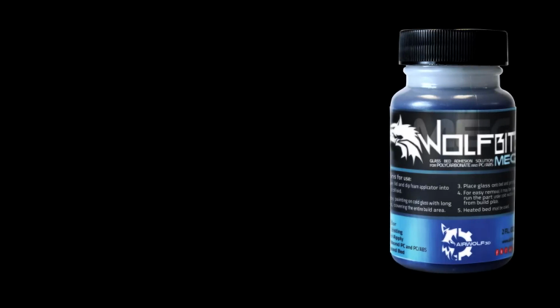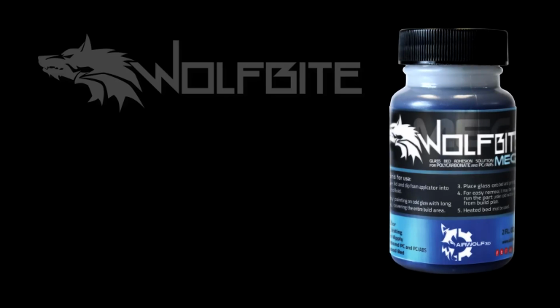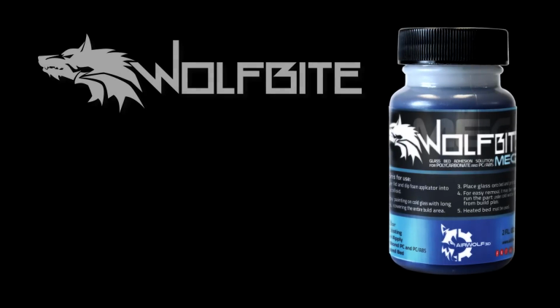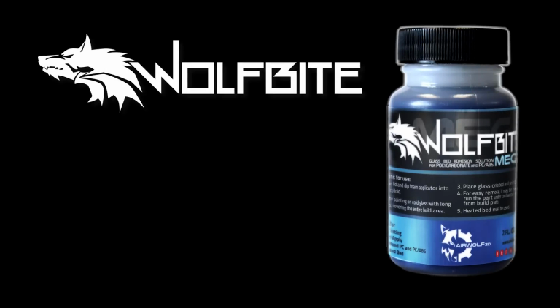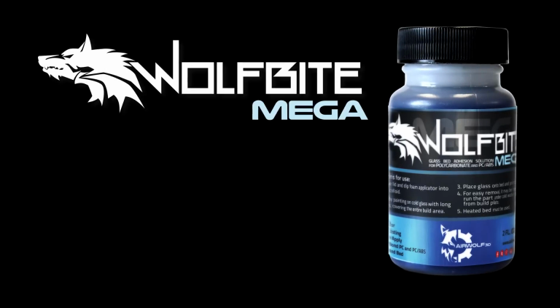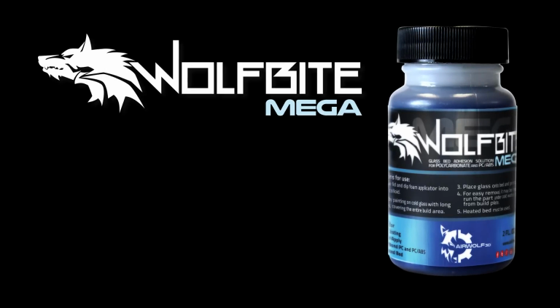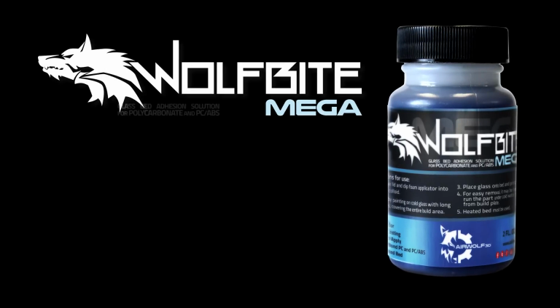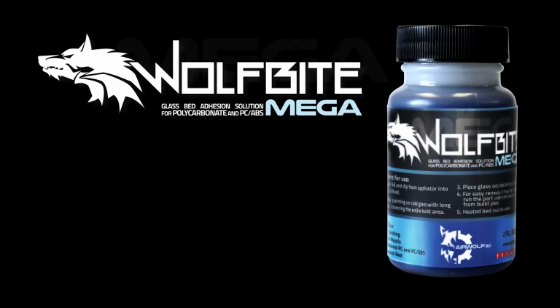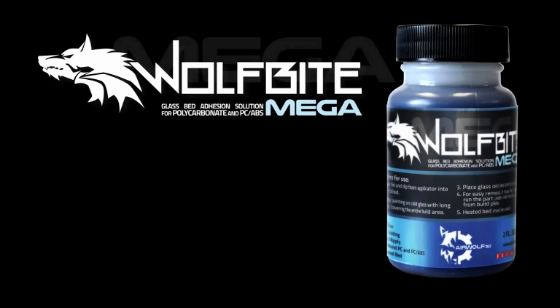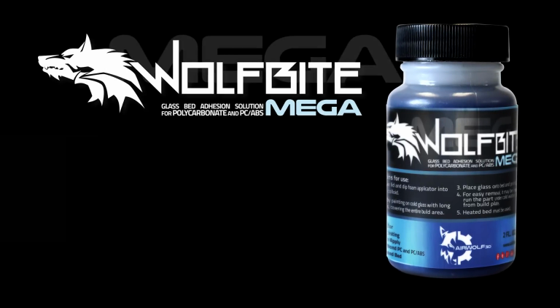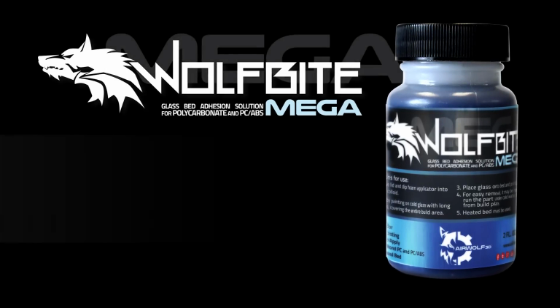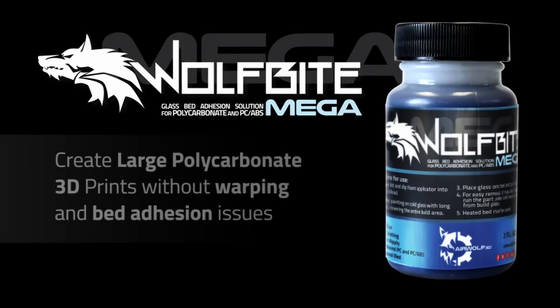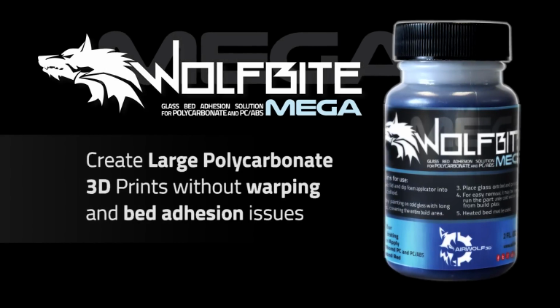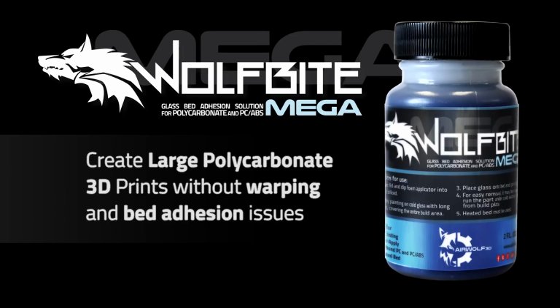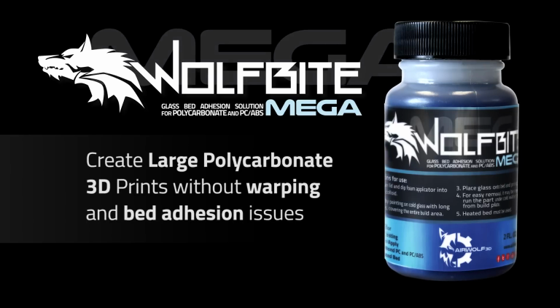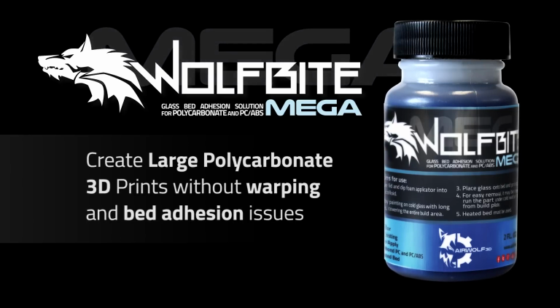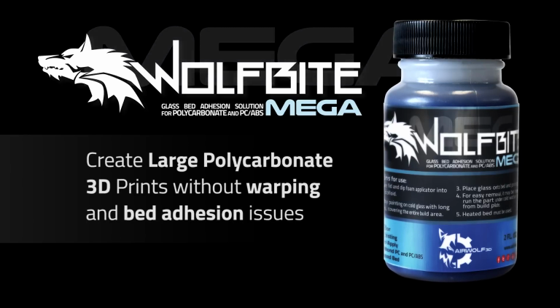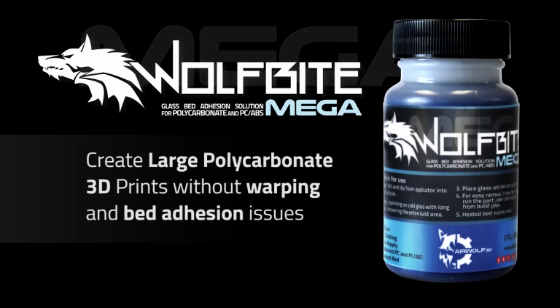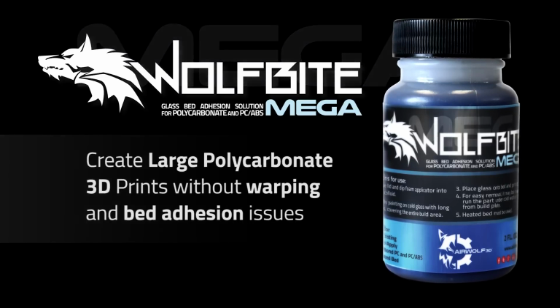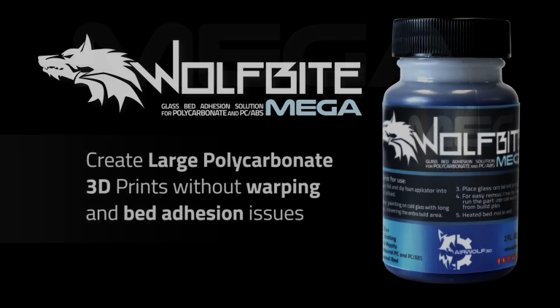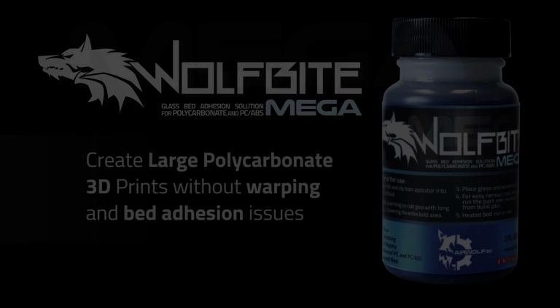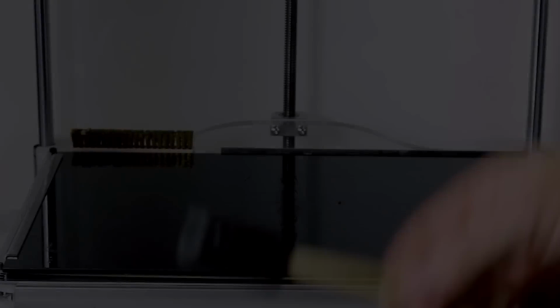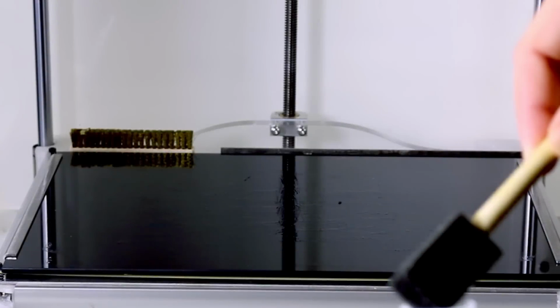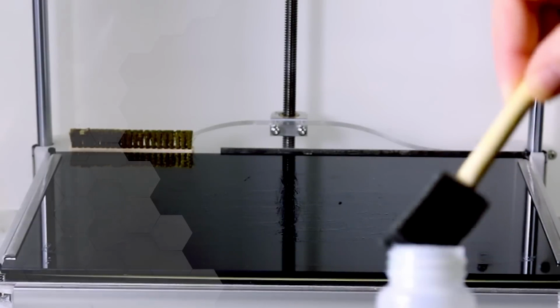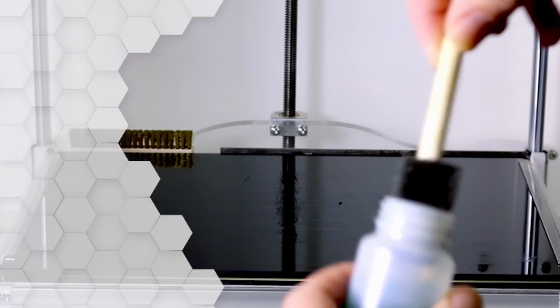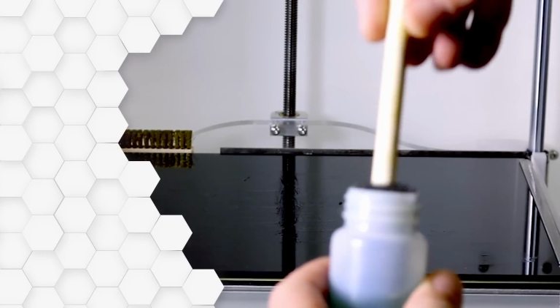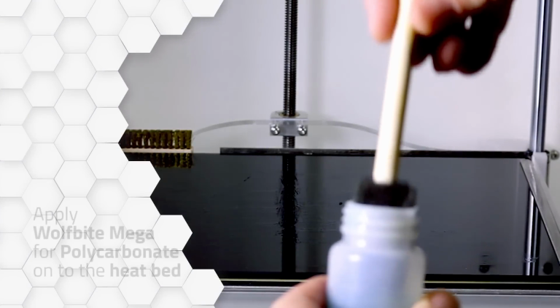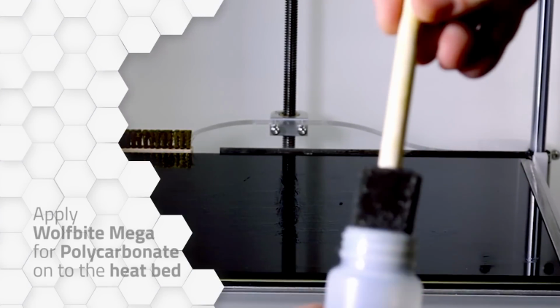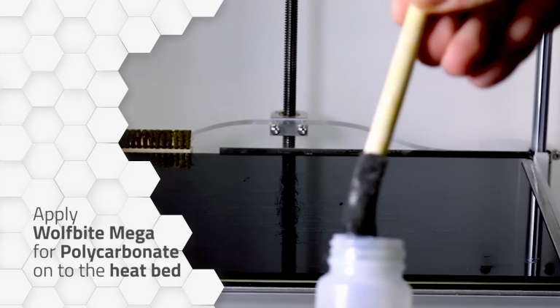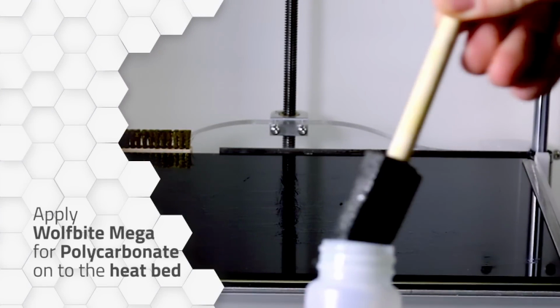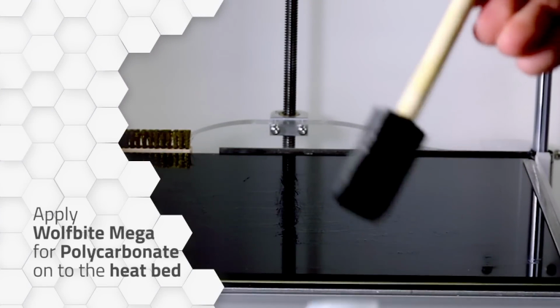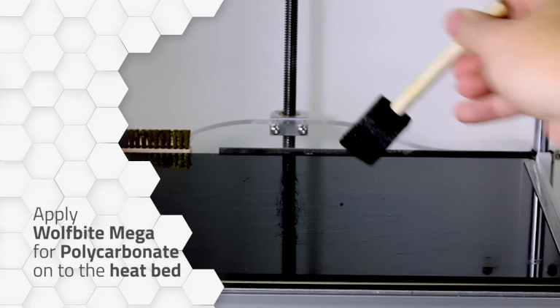Wolfbyte Mega — the ultimate bed adhesion solution for polycarbonate and PC-ABS. Now create large polycarbonate 3D prints without warping and bed adhesion issues. Simply apply Wolfbyte Mega right onto the heat bed.